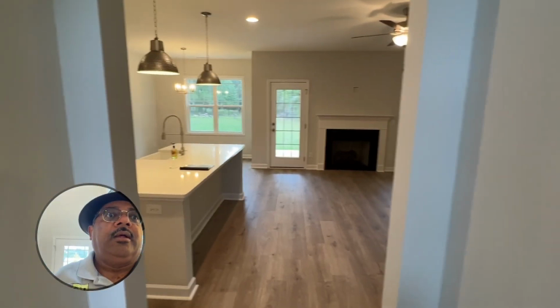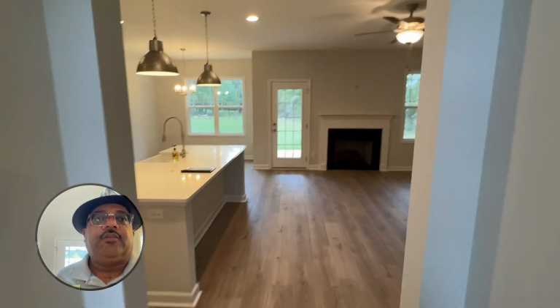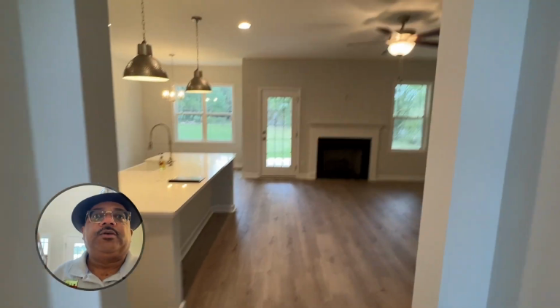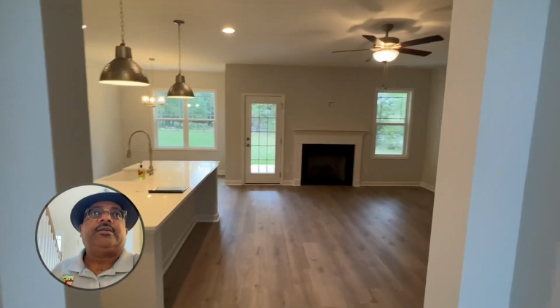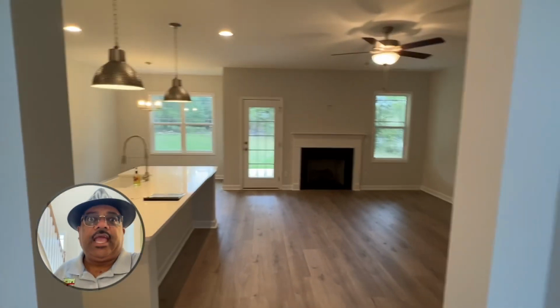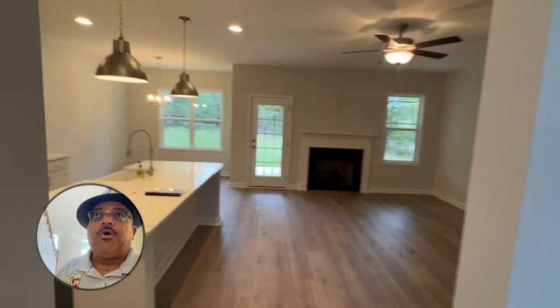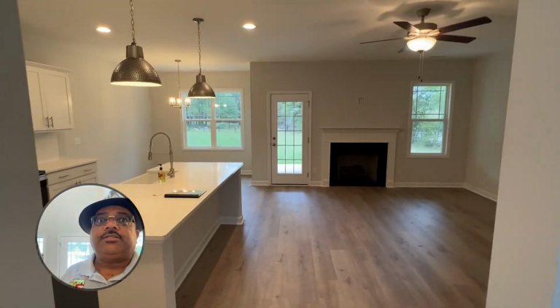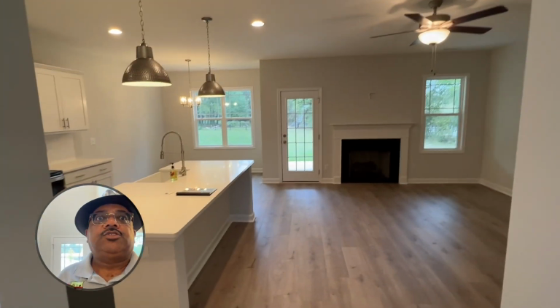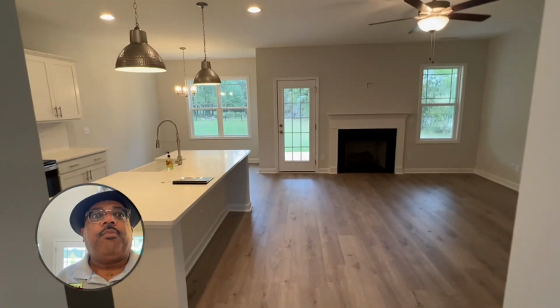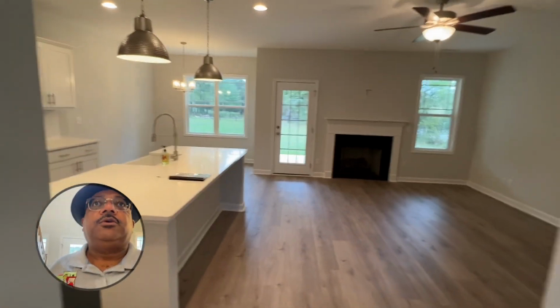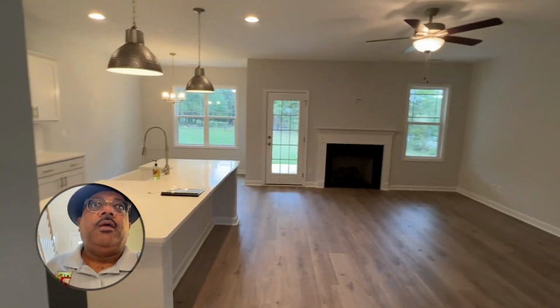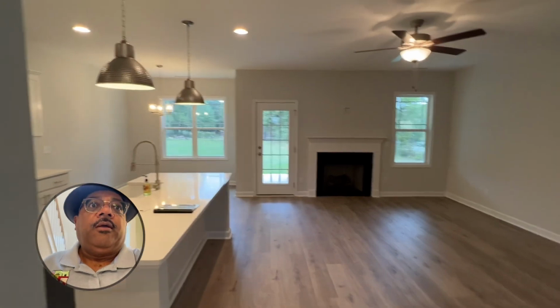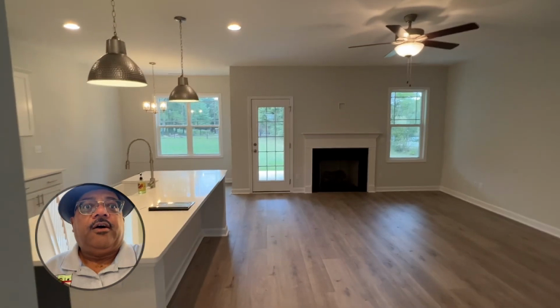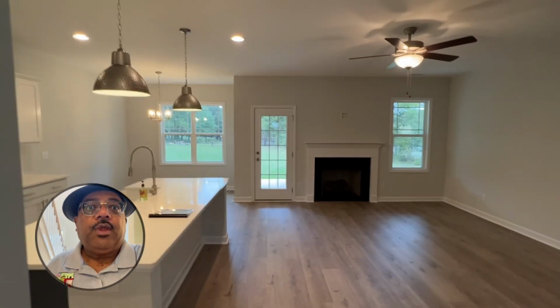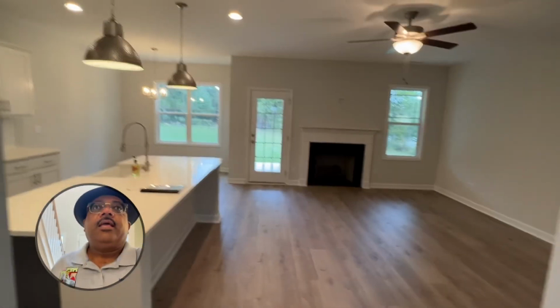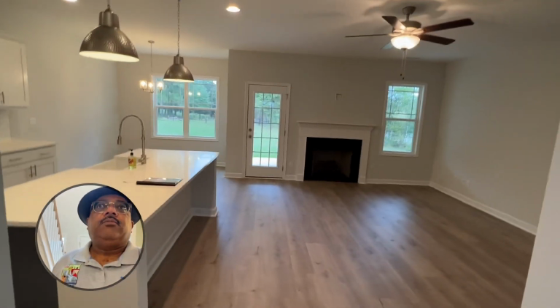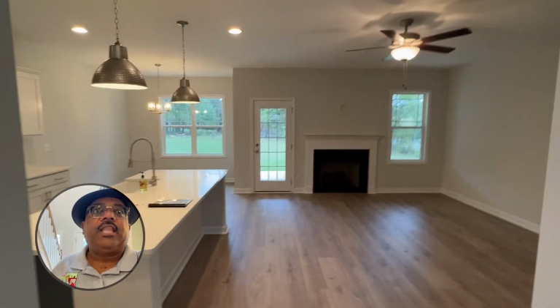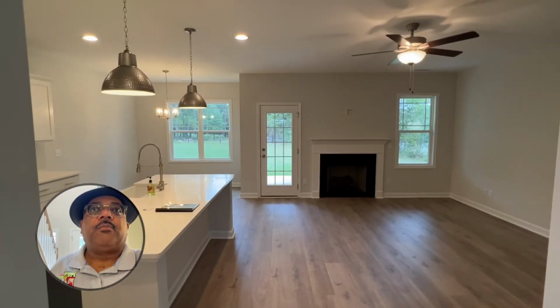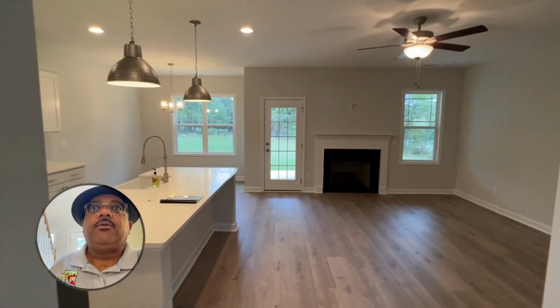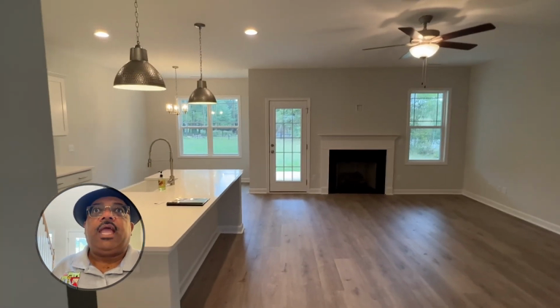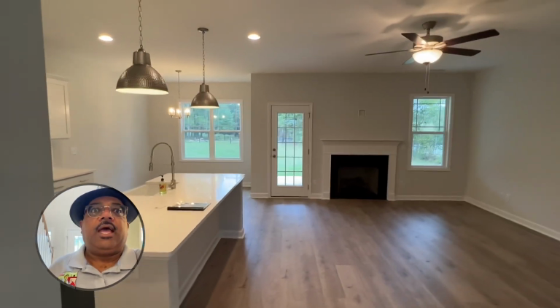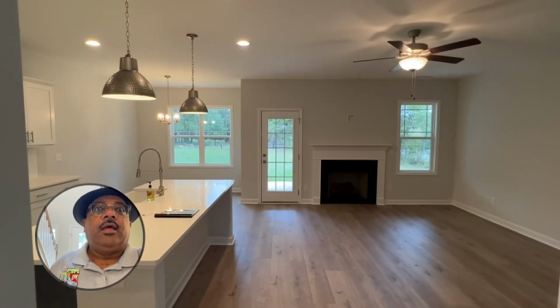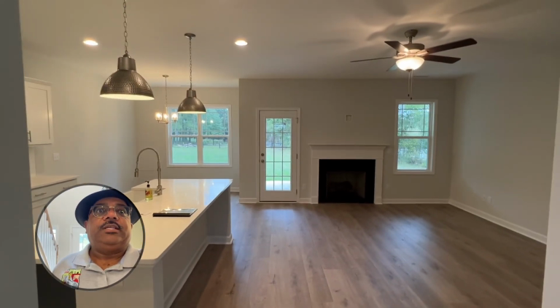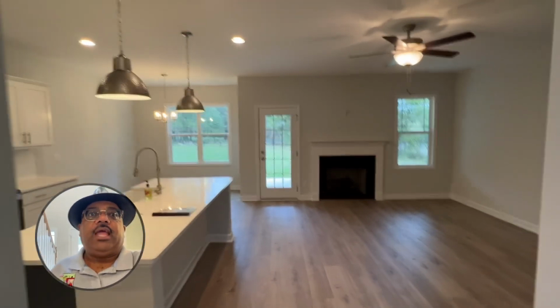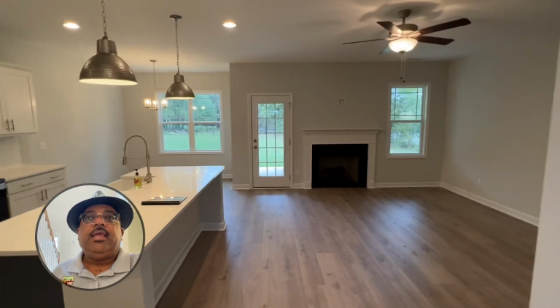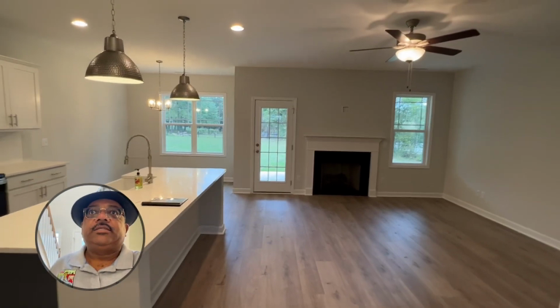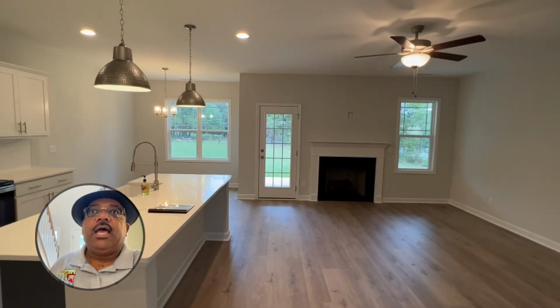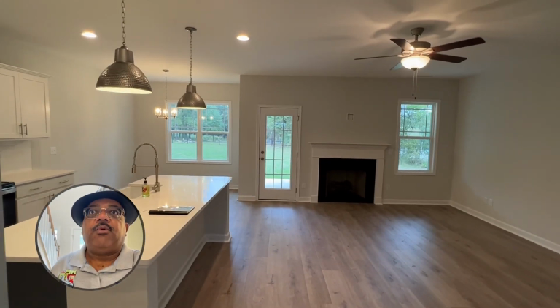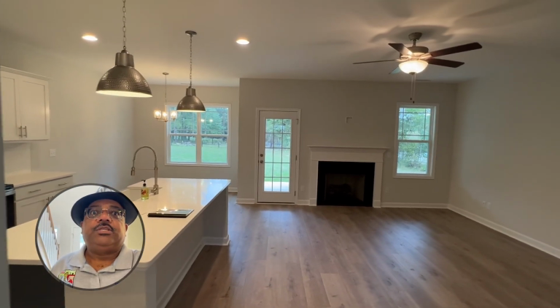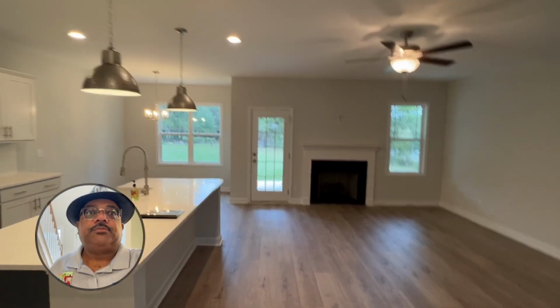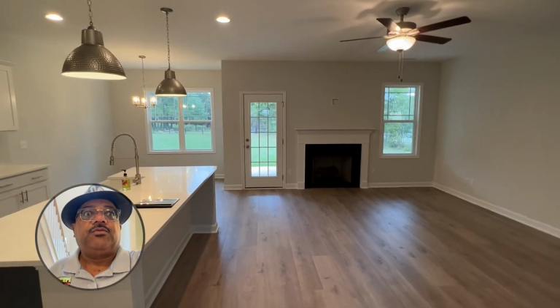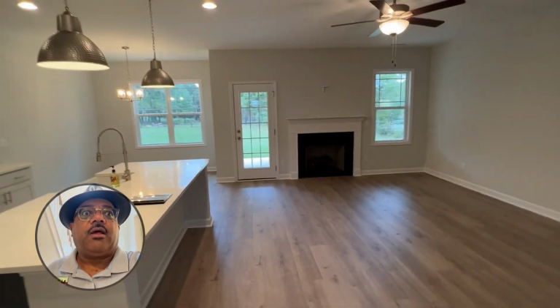This is Bill Snuggs, a.k.a. The Mobile Agent, starting part two of three with this Naples model located at 2780 NC Highway 210, Smithfield, North Carolina.